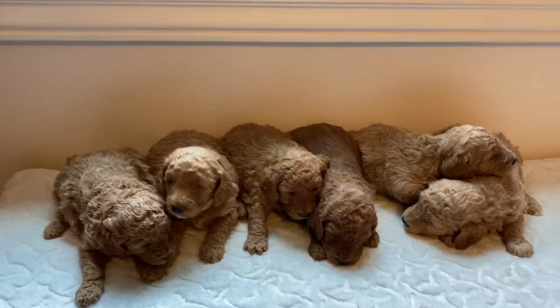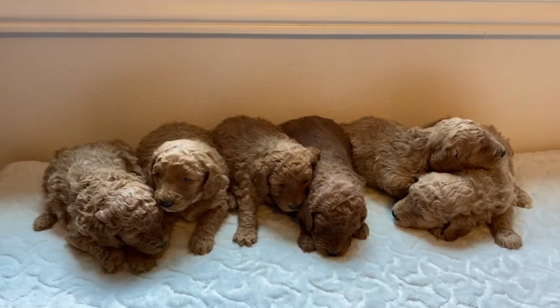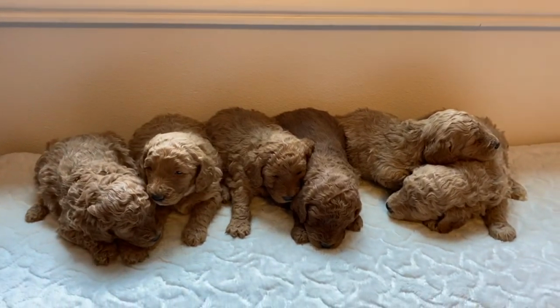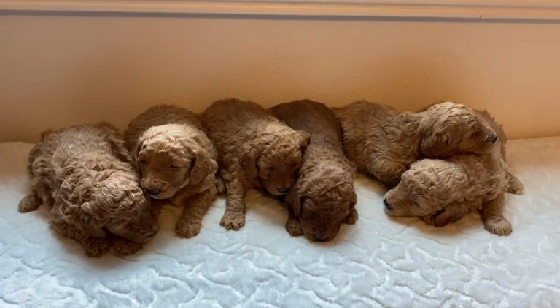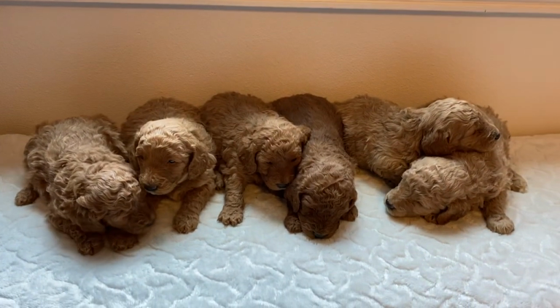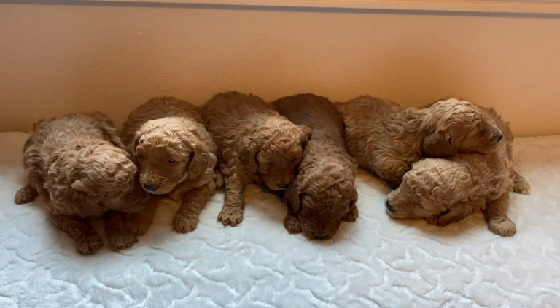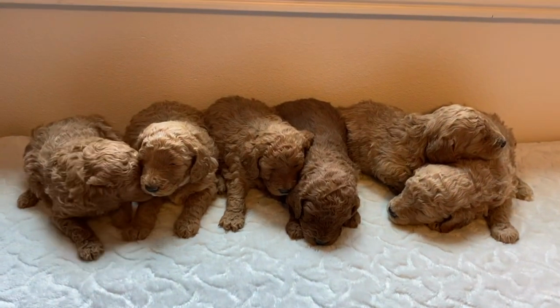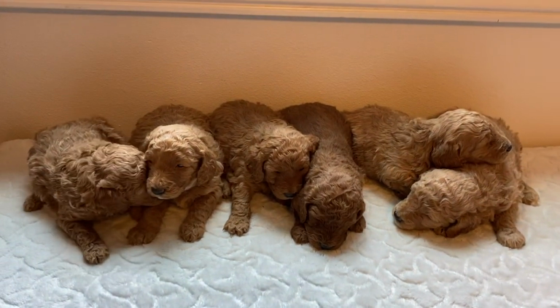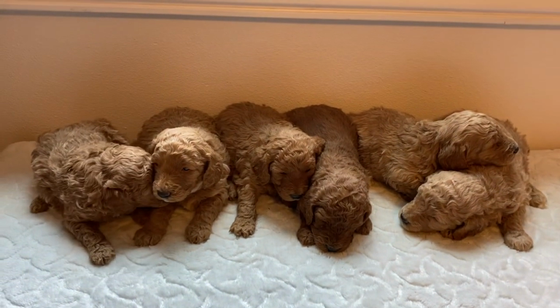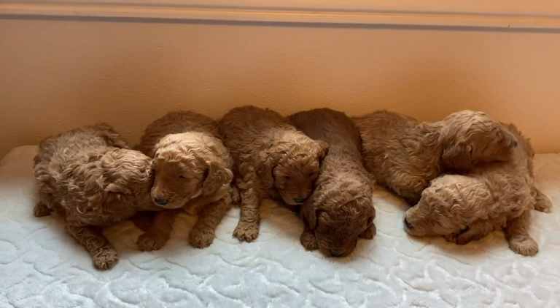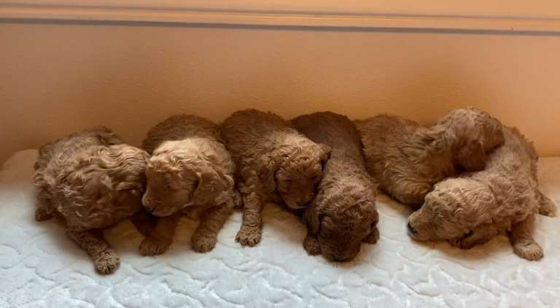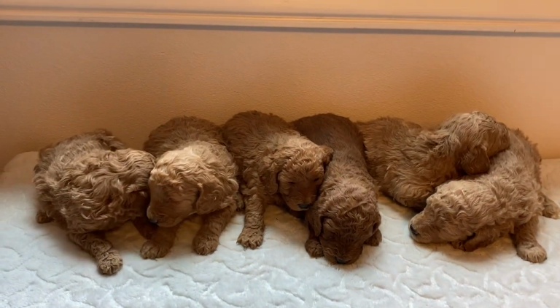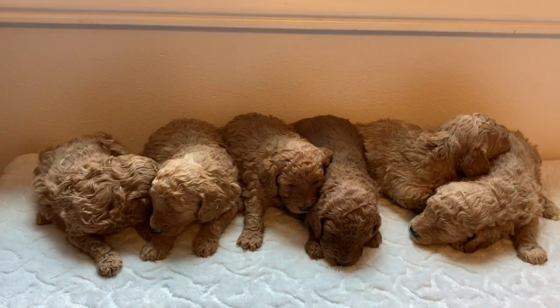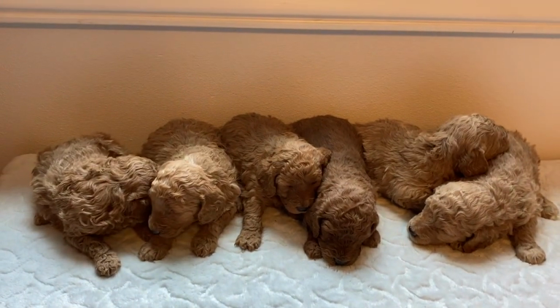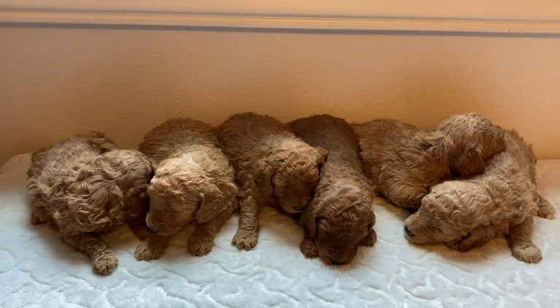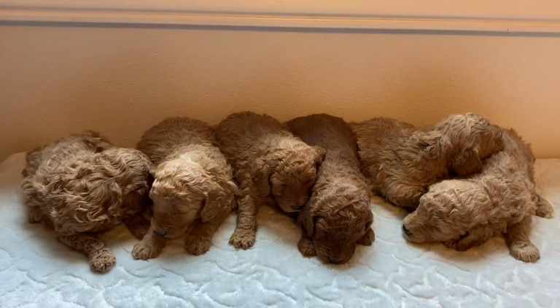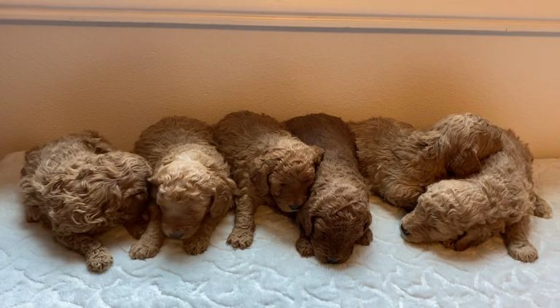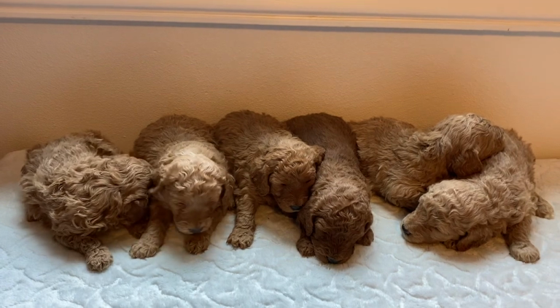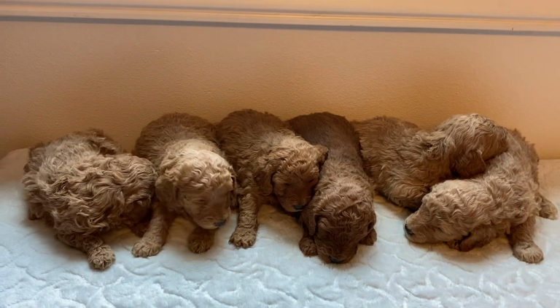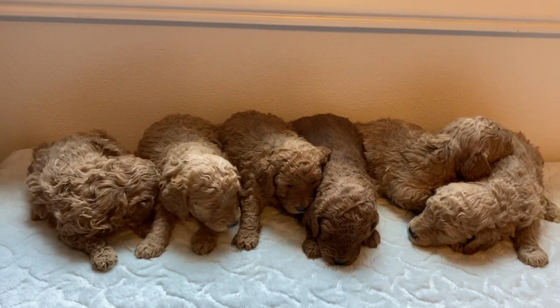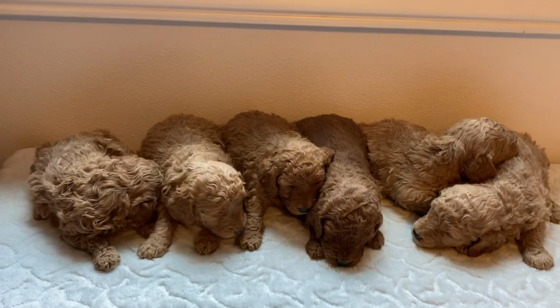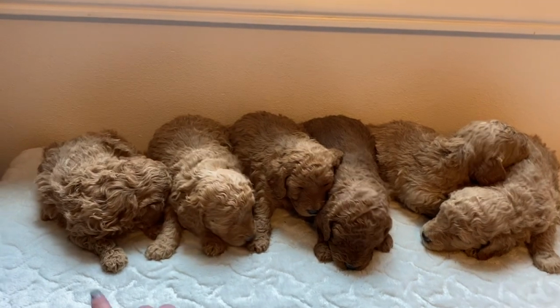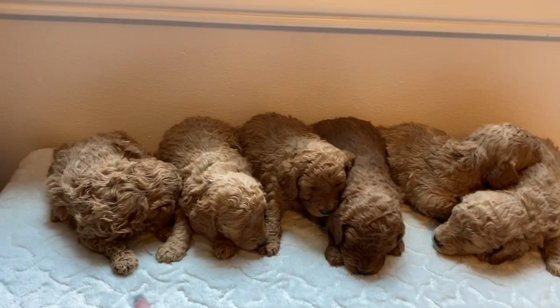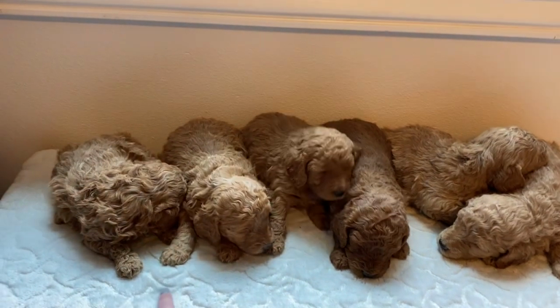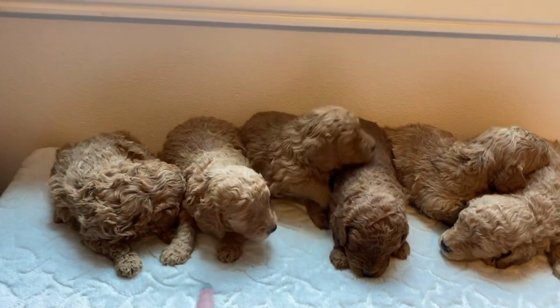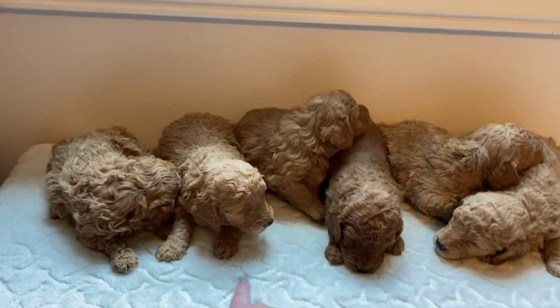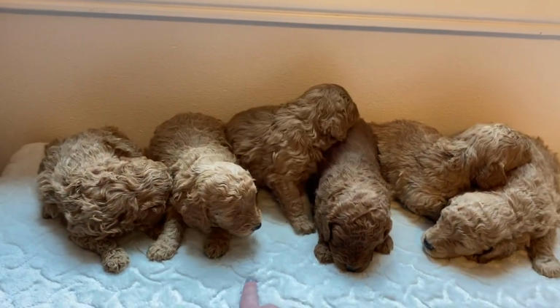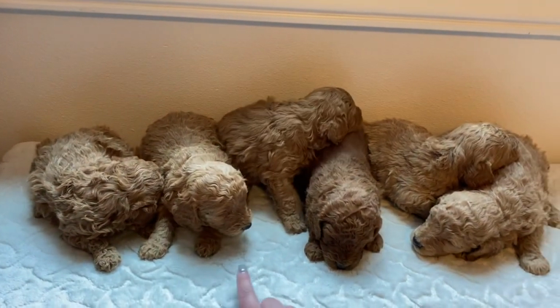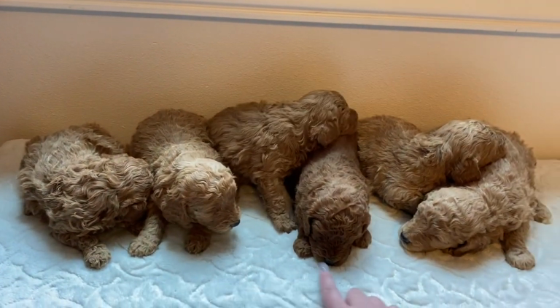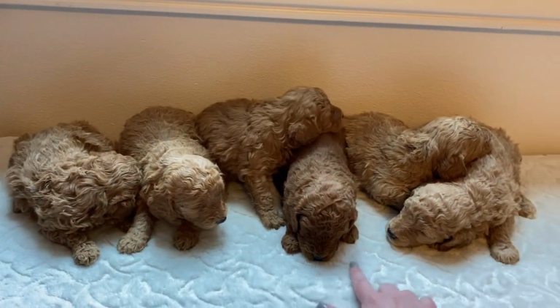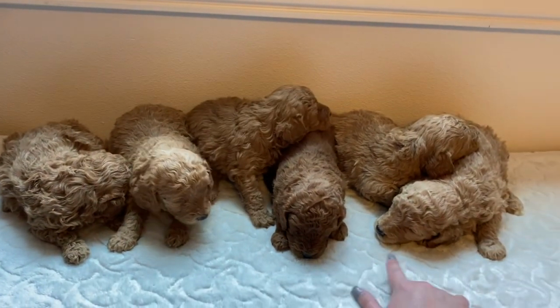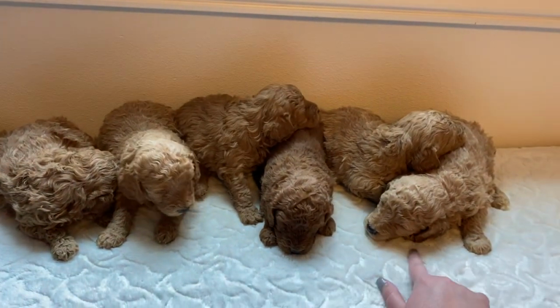Hello everyone! This is Harley's litter at three weeks old. These are the girls and these are the boys.